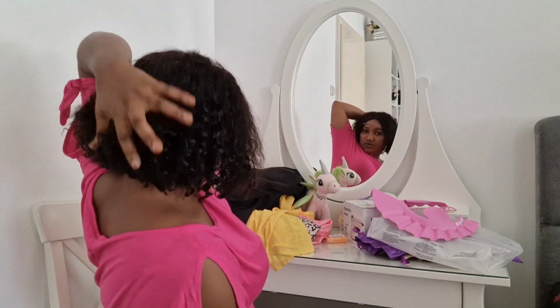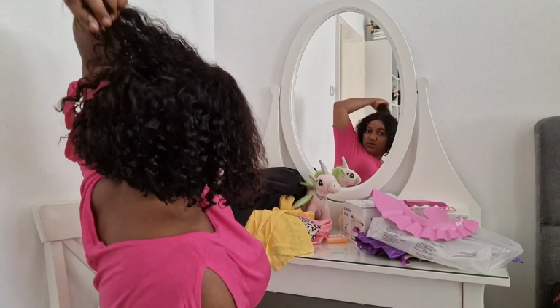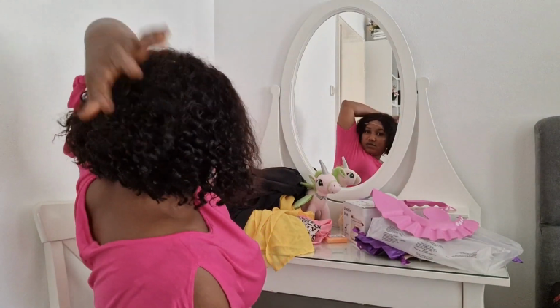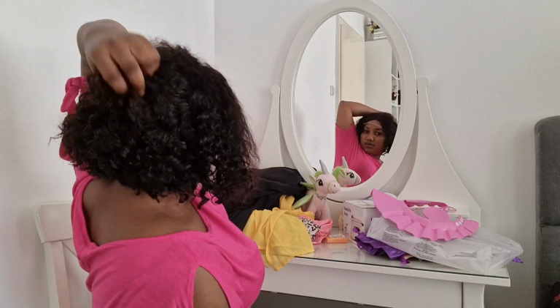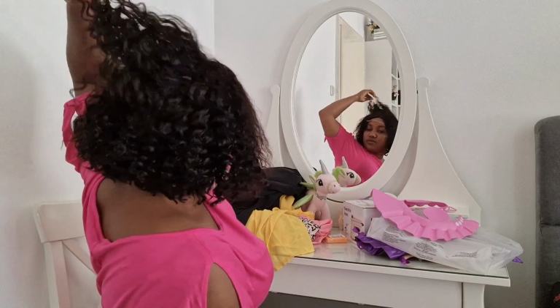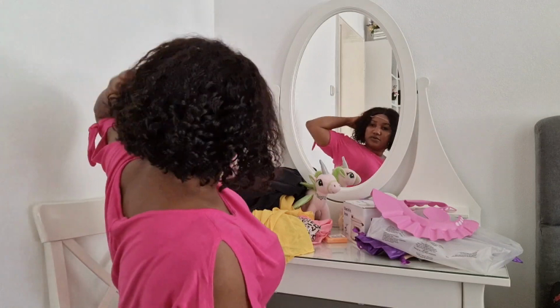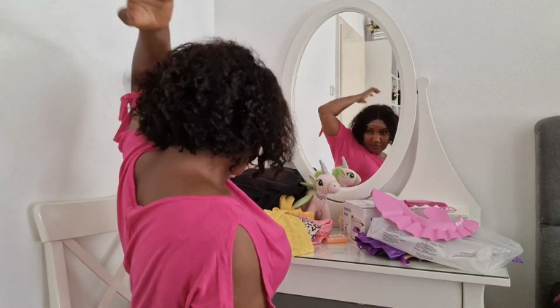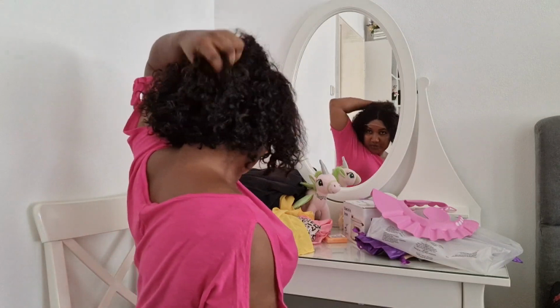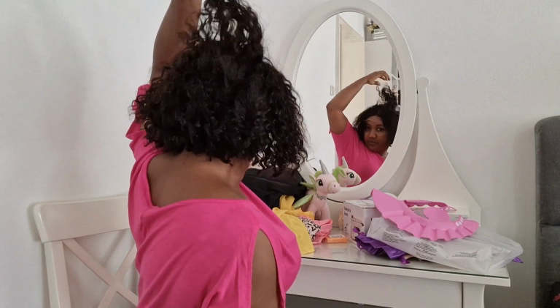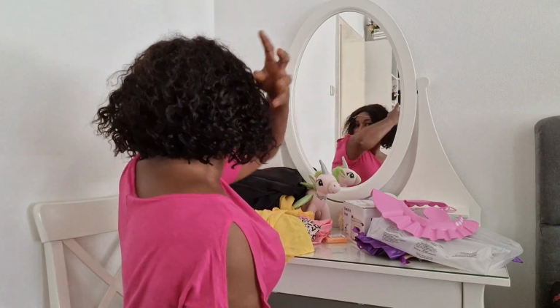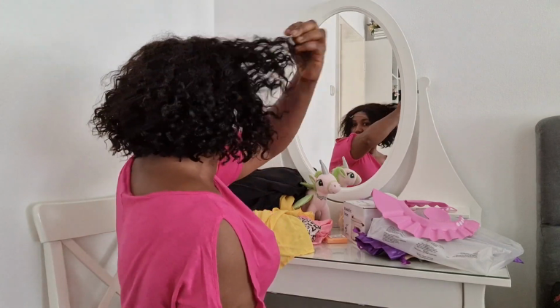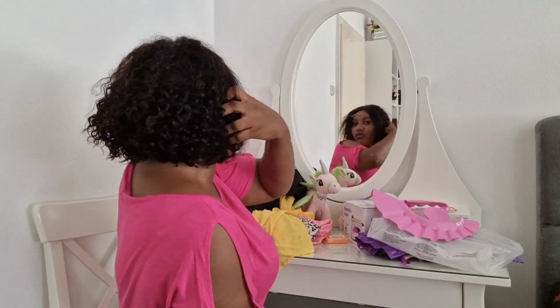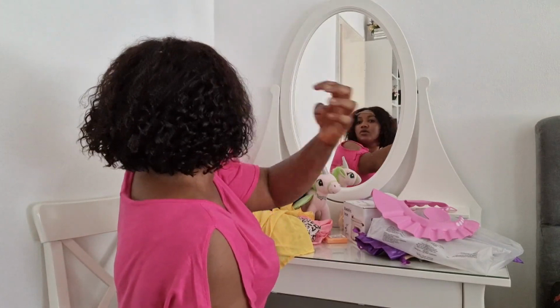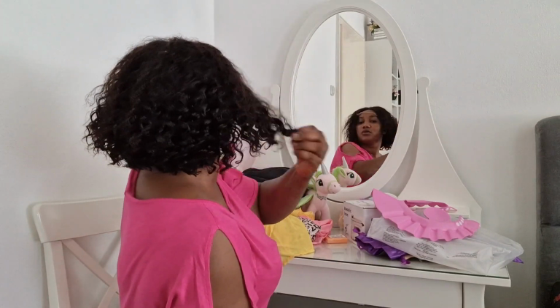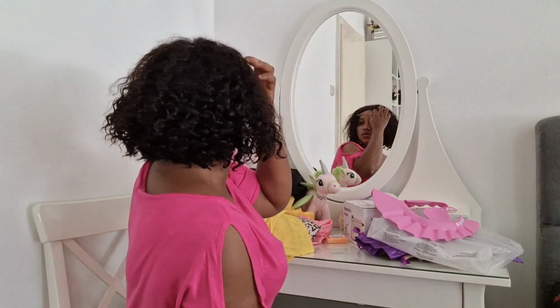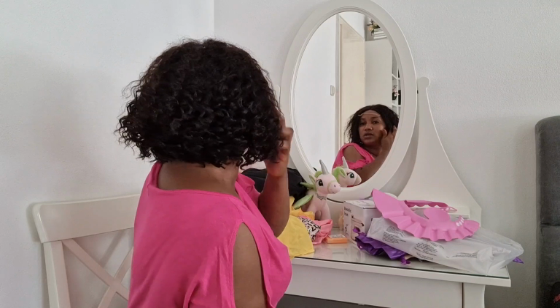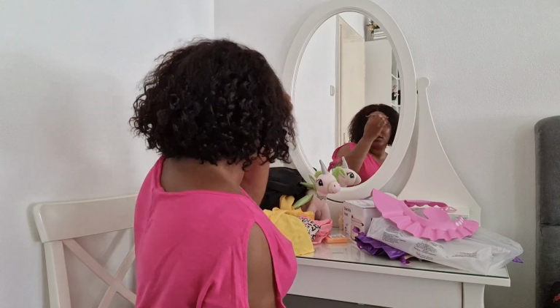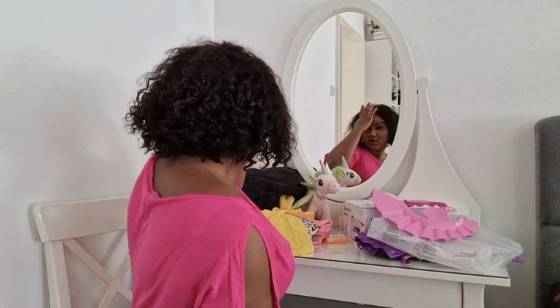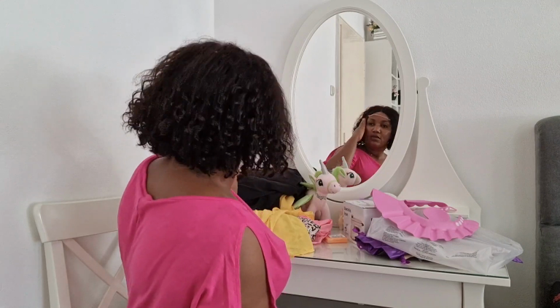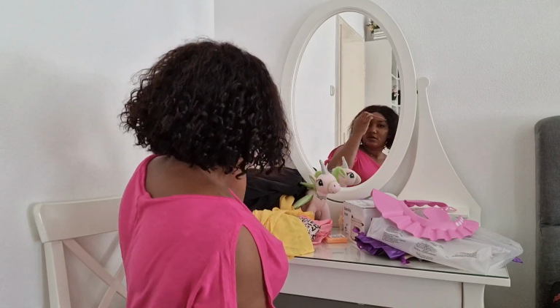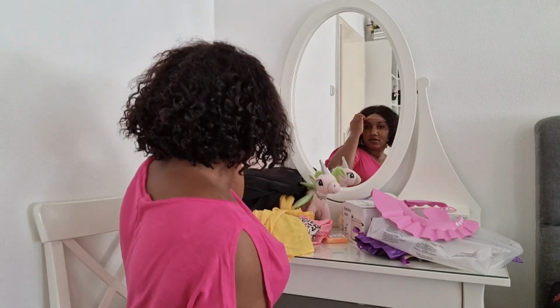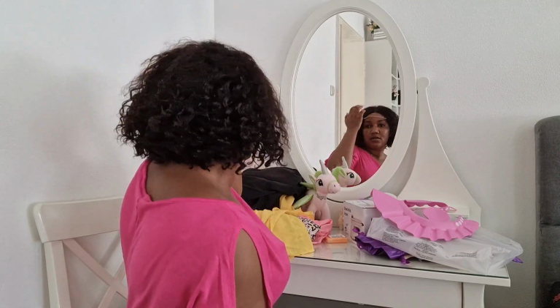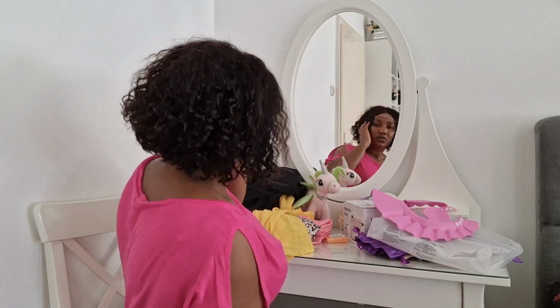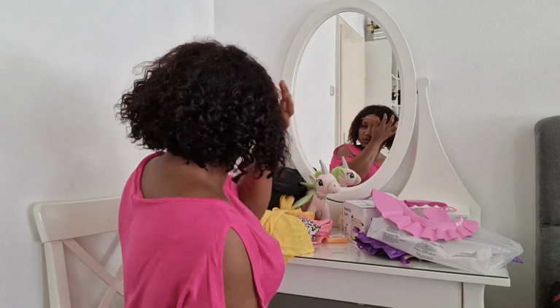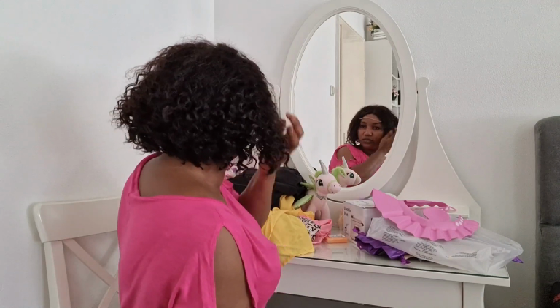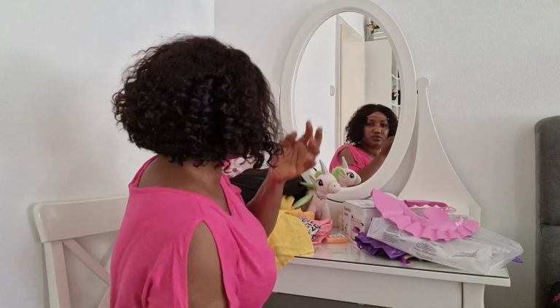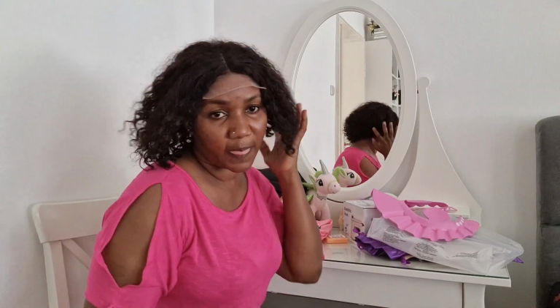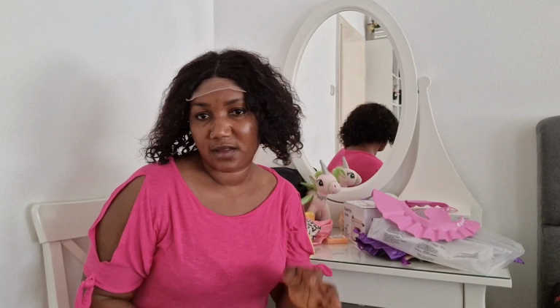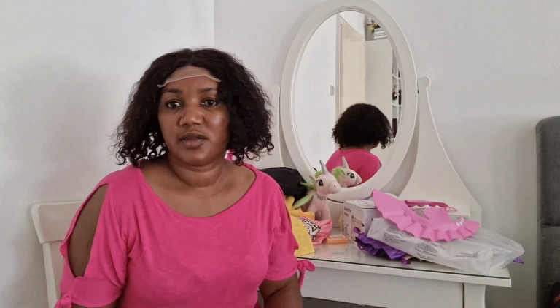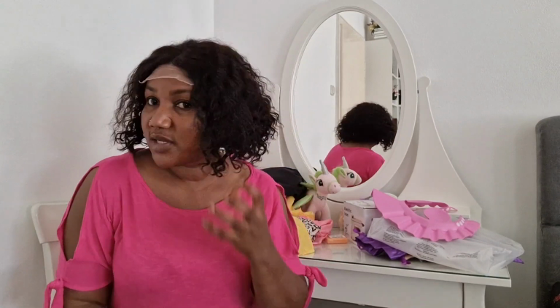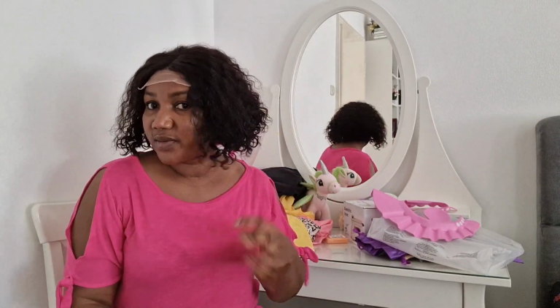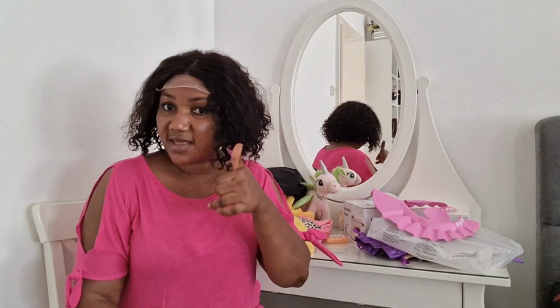I really really do love this wig — it's very soft. I'm so satisfied with what I got, it's so beautiful. You can see how full it is, so if you want to get it, you can try this one, it's nice.